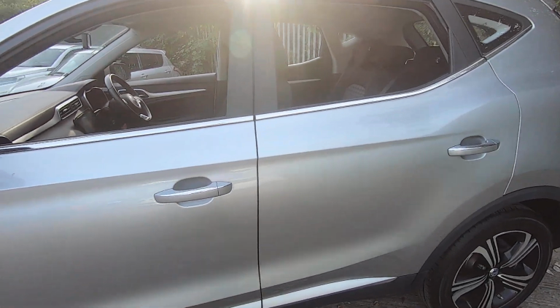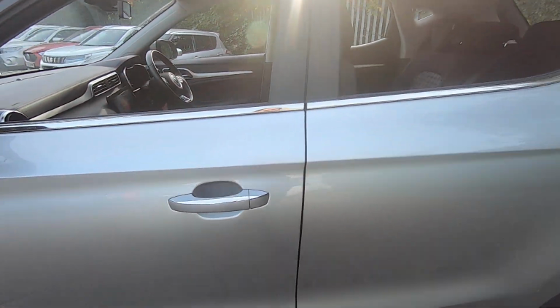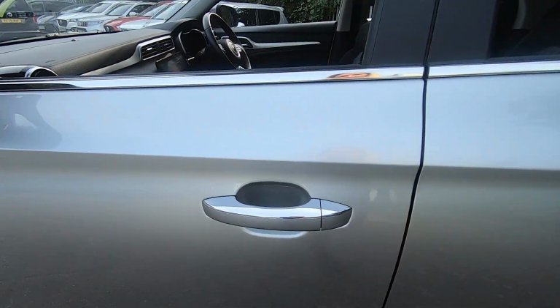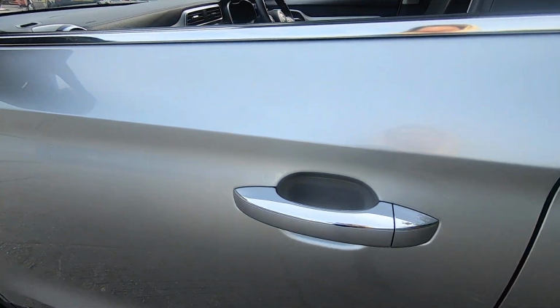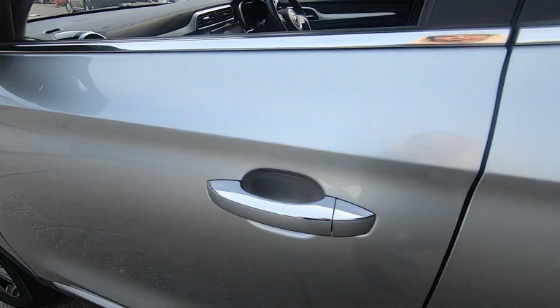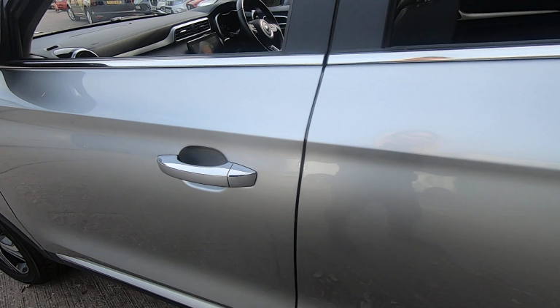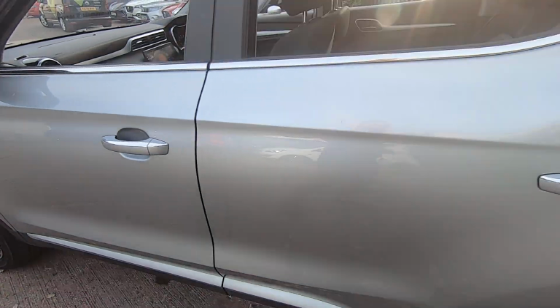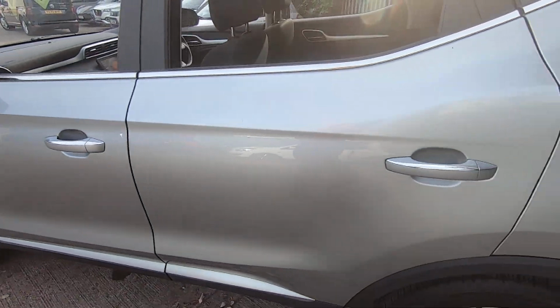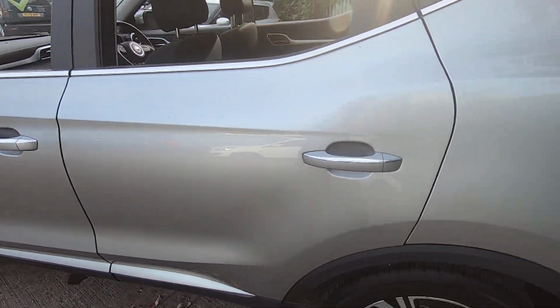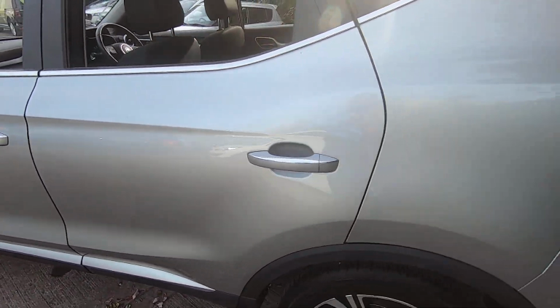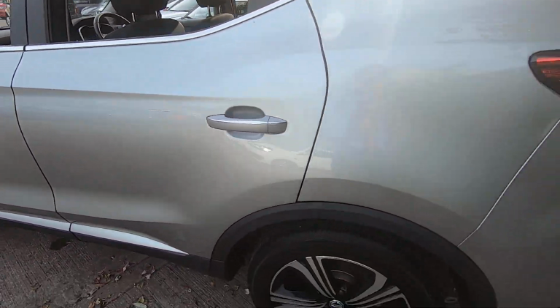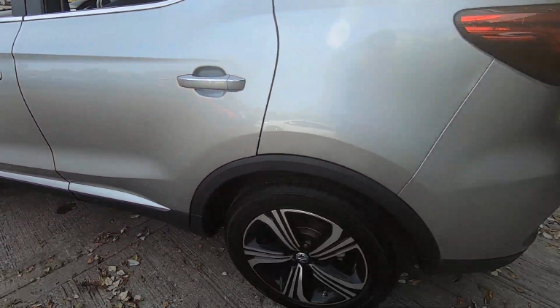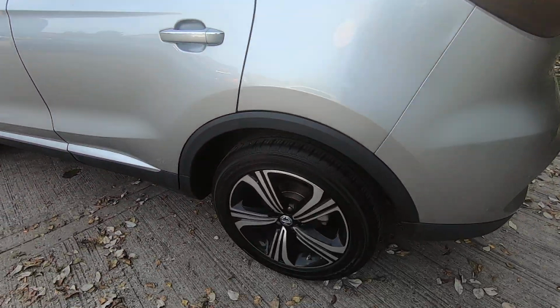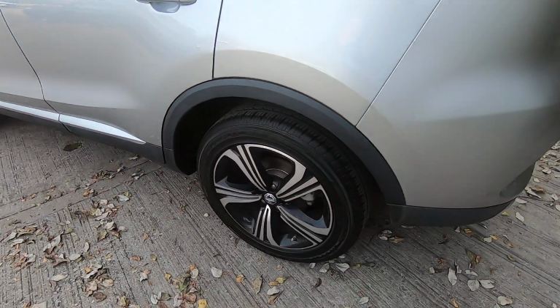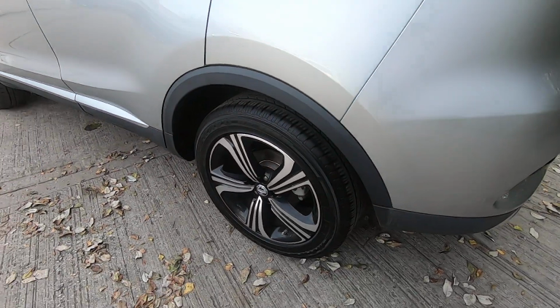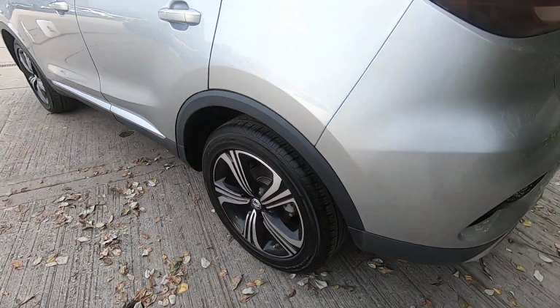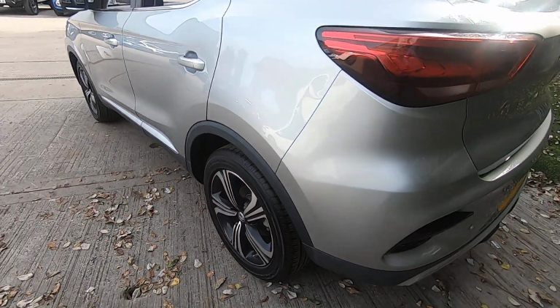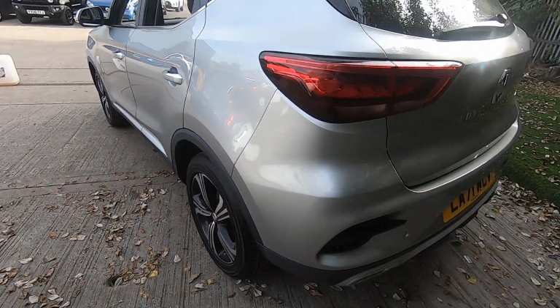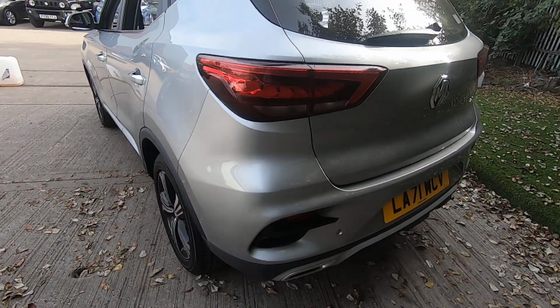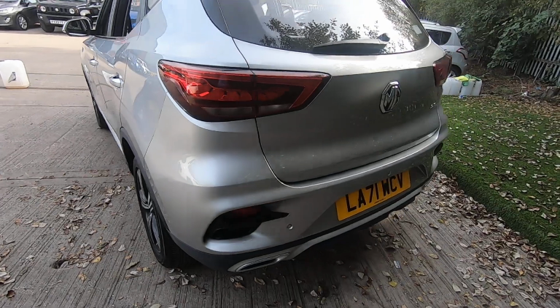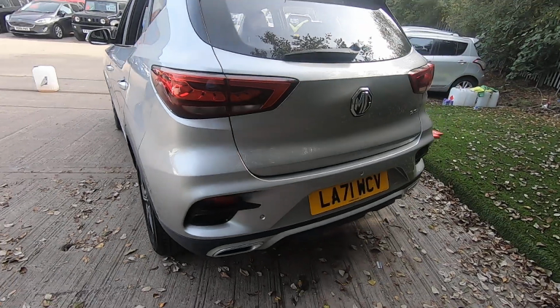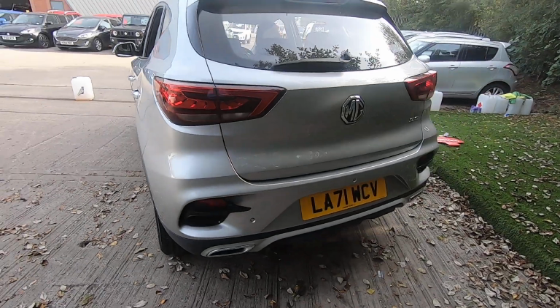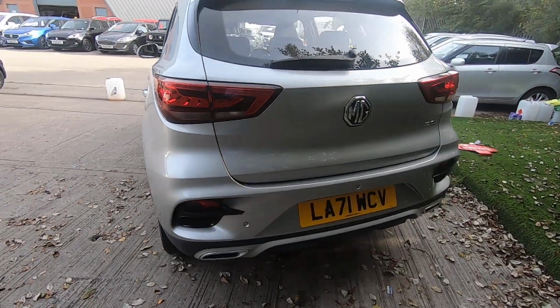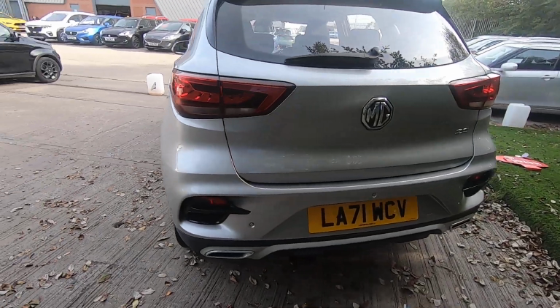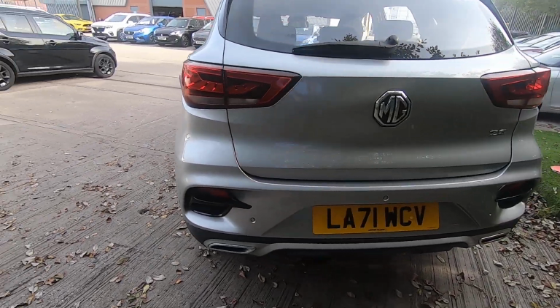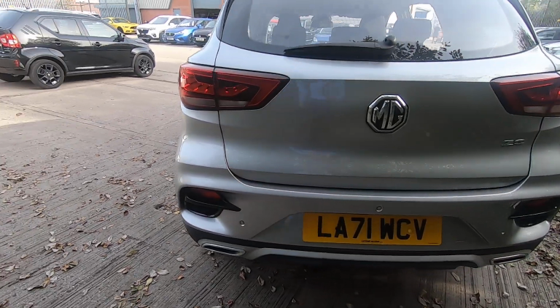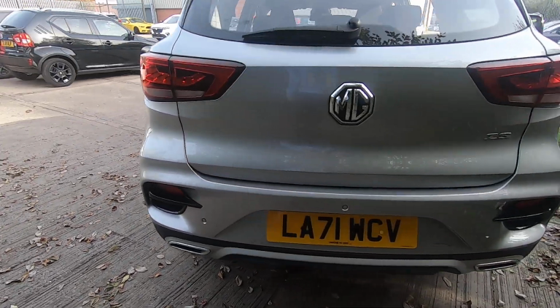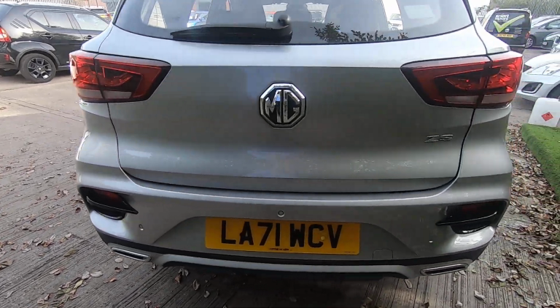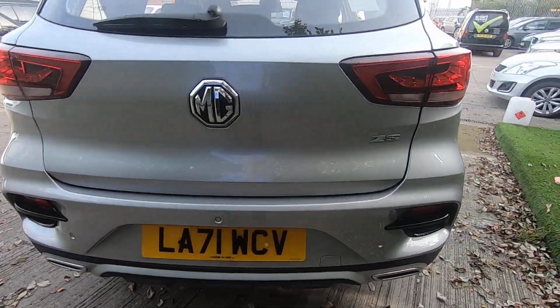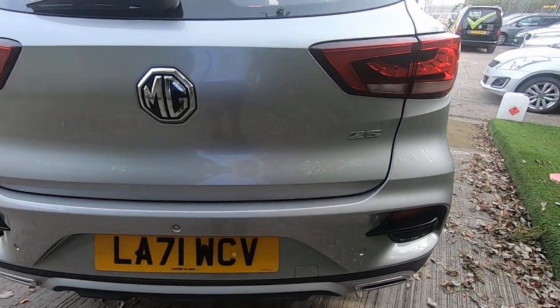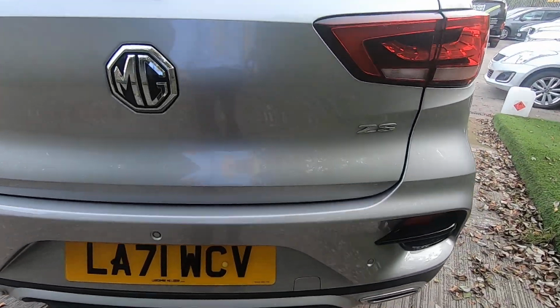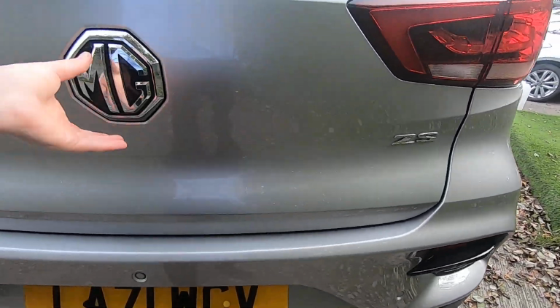You do get the silver chrome on the door handles, and the Xsite model comes with the rear sensors.